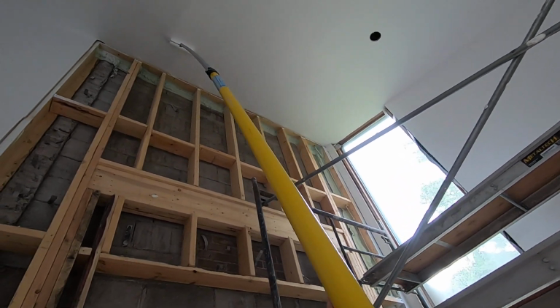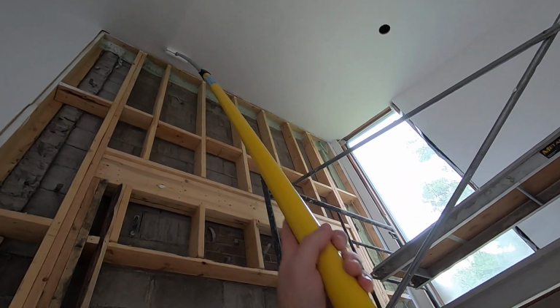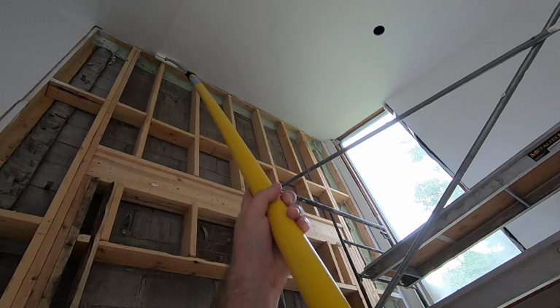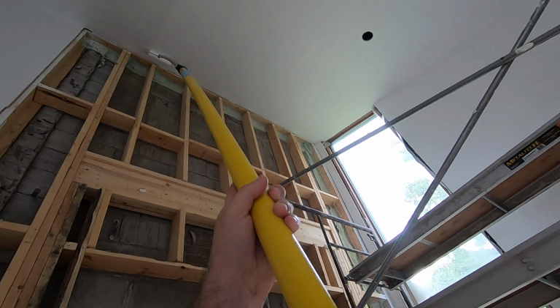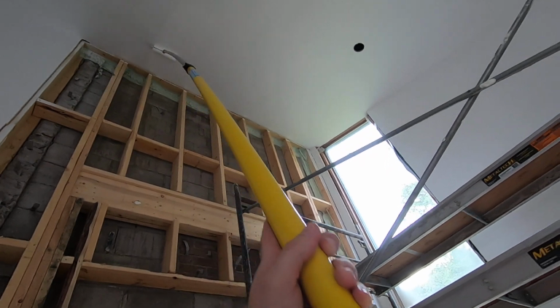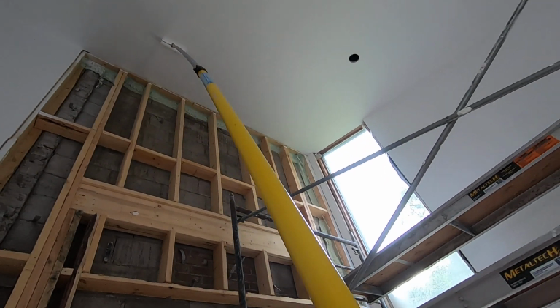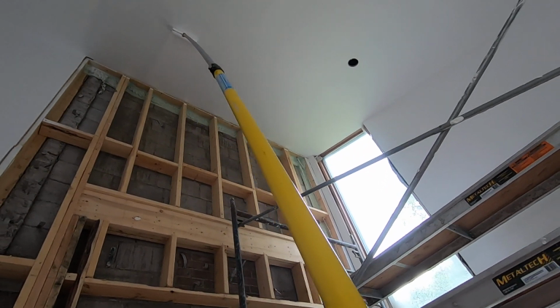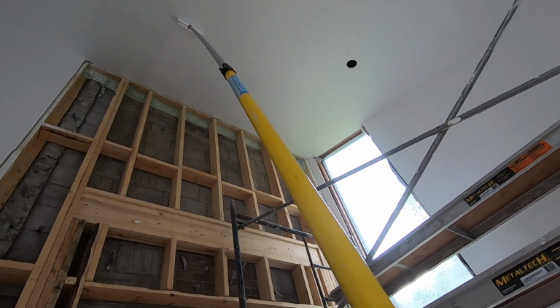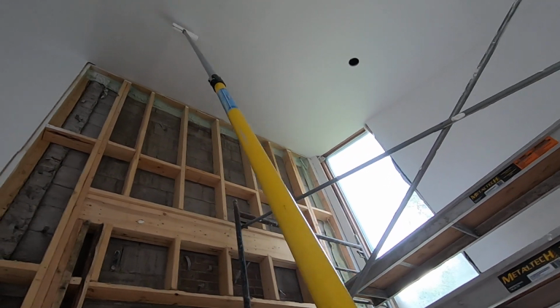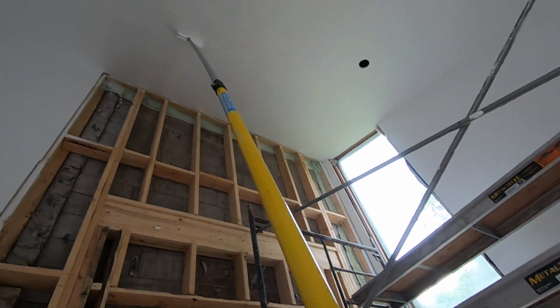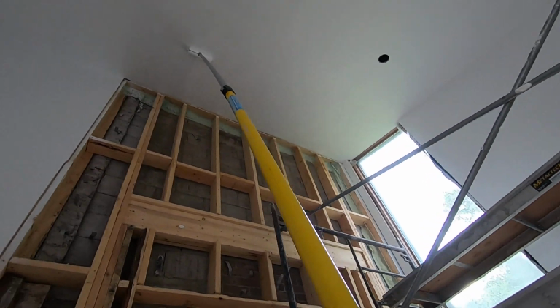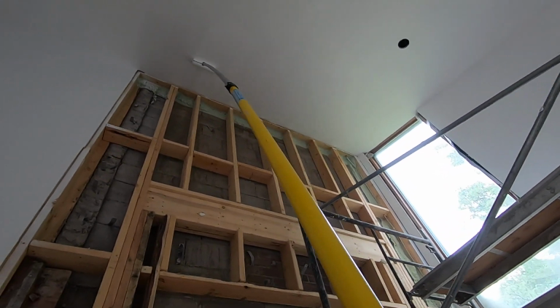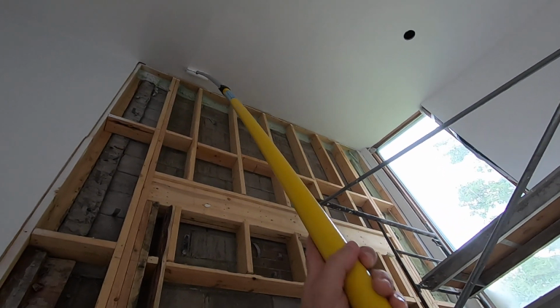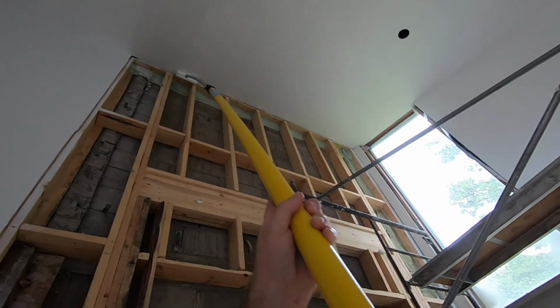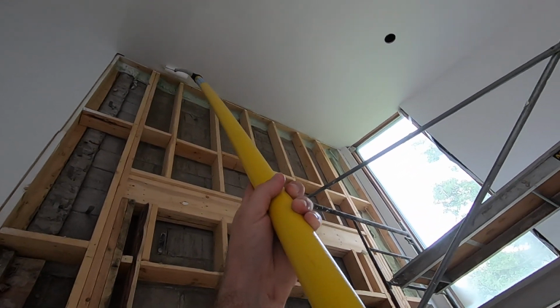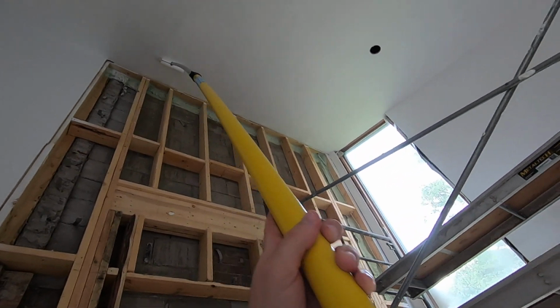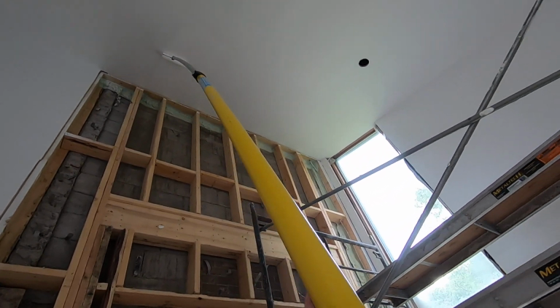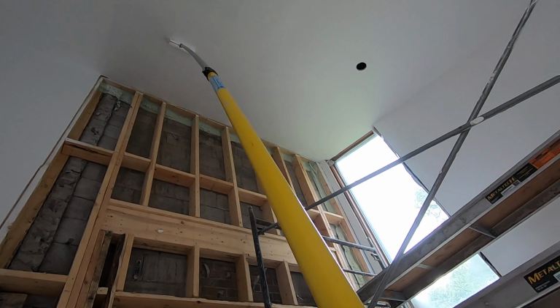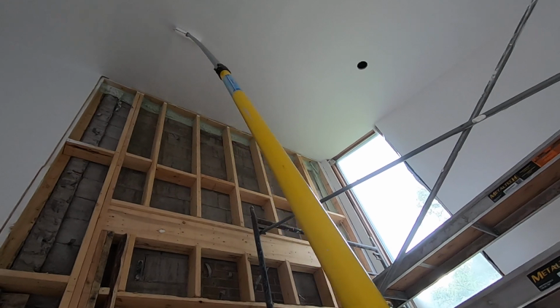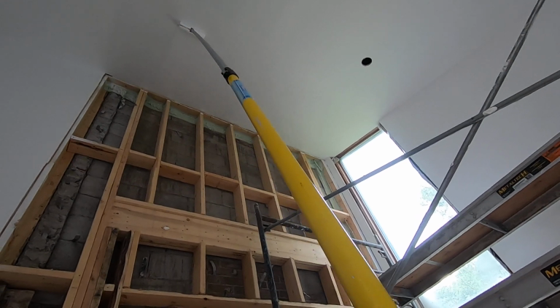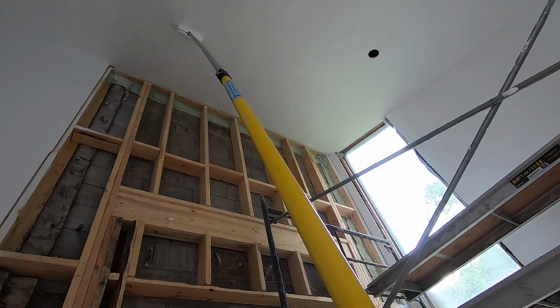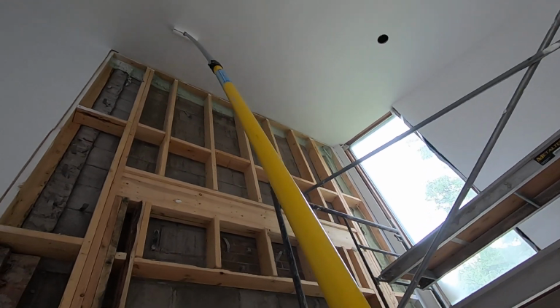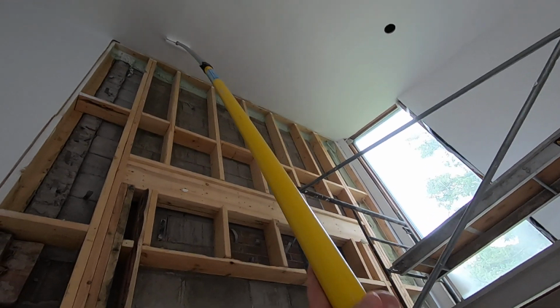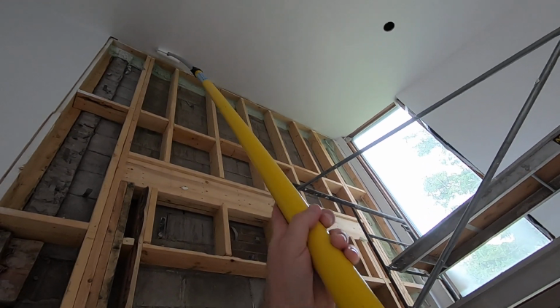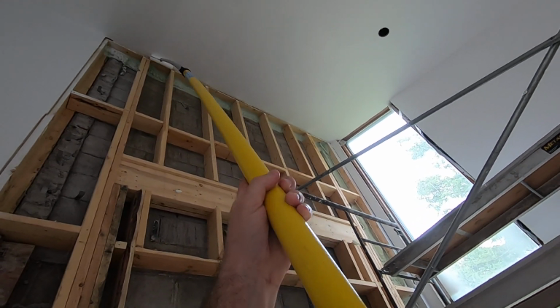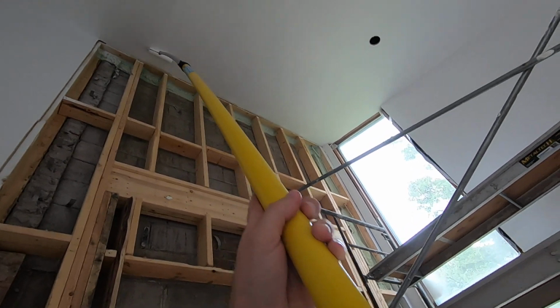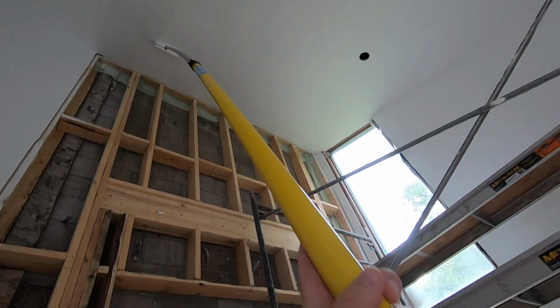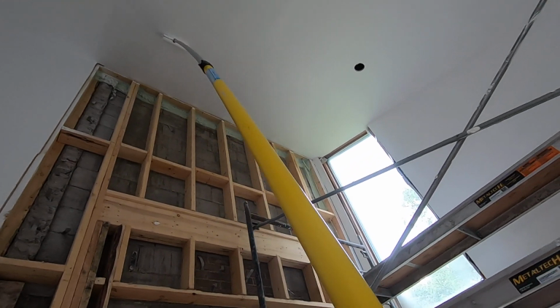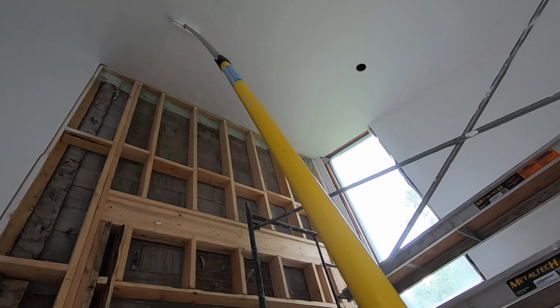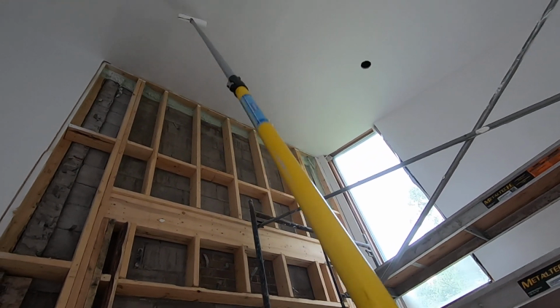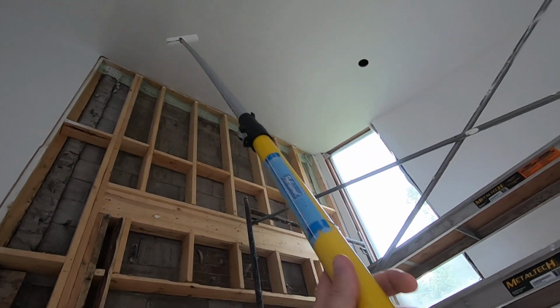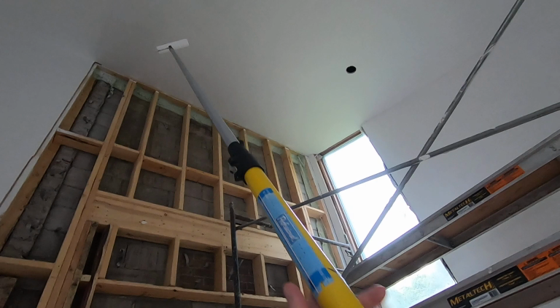And believe it or not, I bought this painting pole at a garage sale for $2.00 about 10 years ago. And it's been awesome.